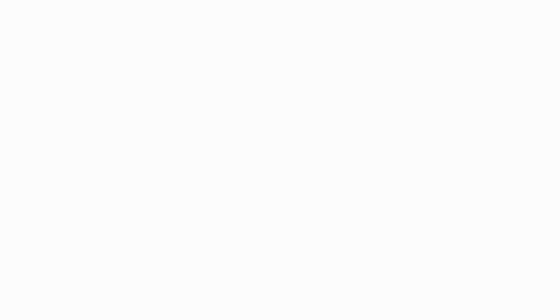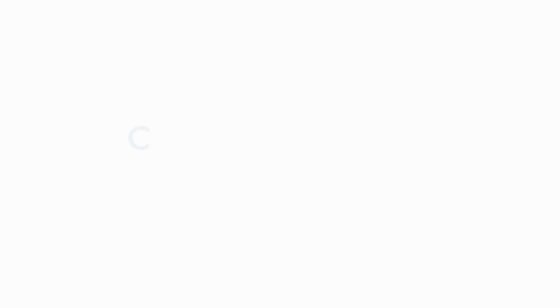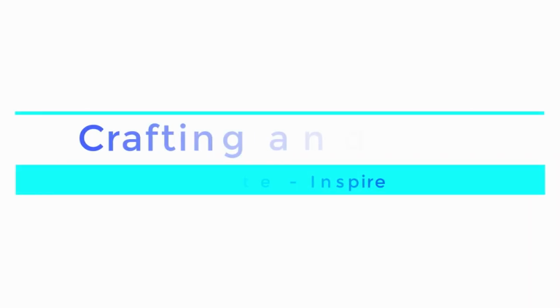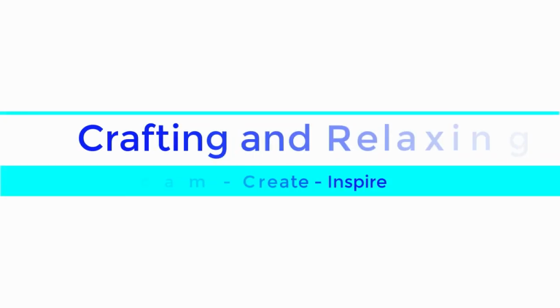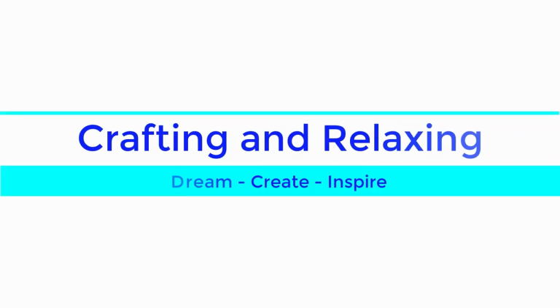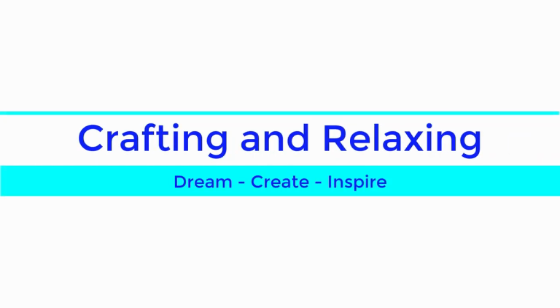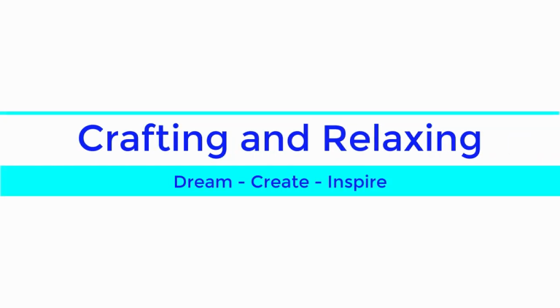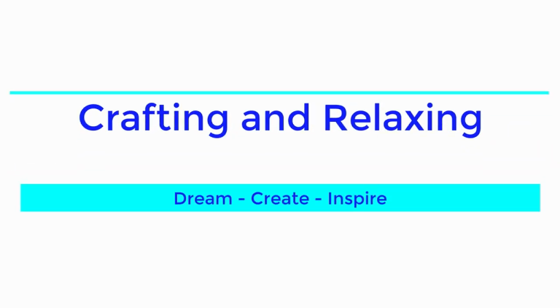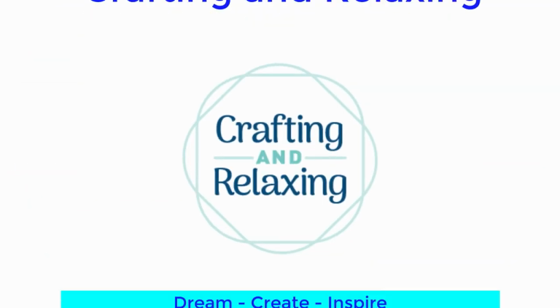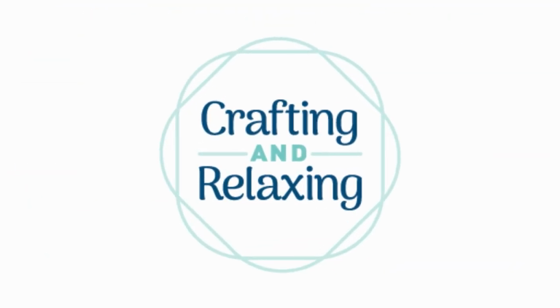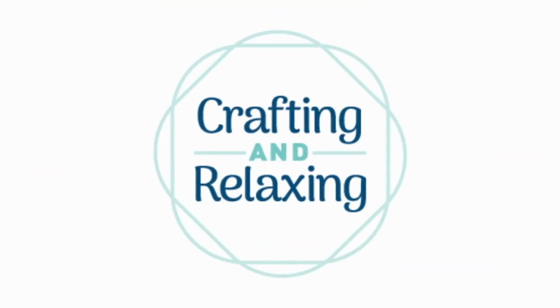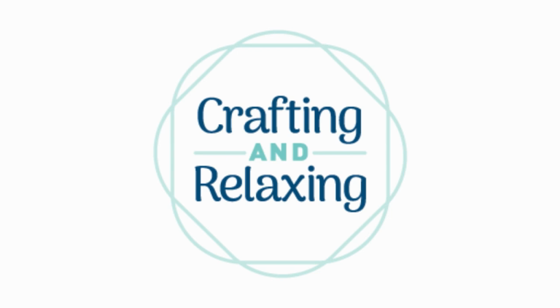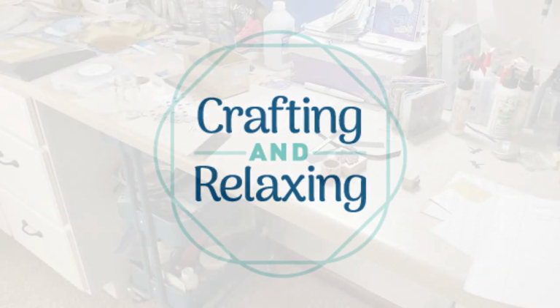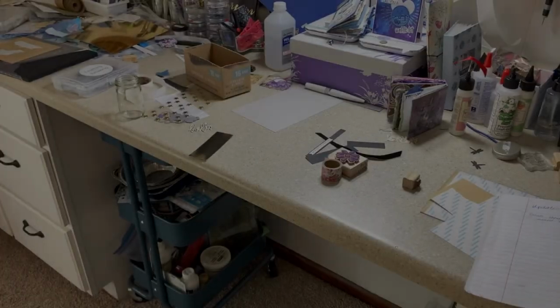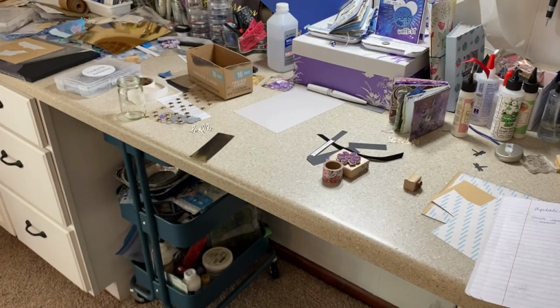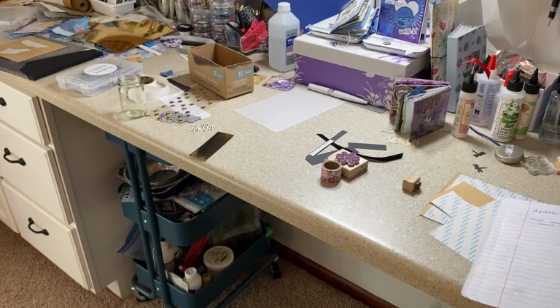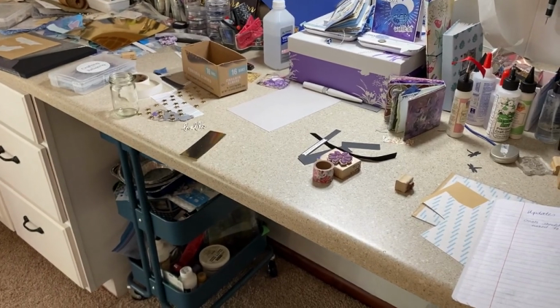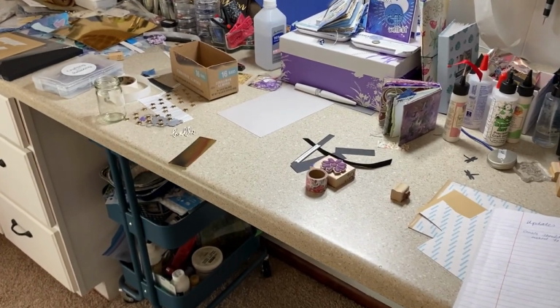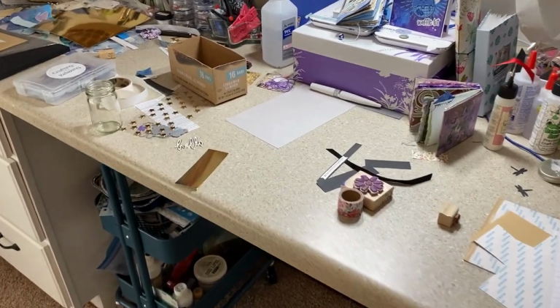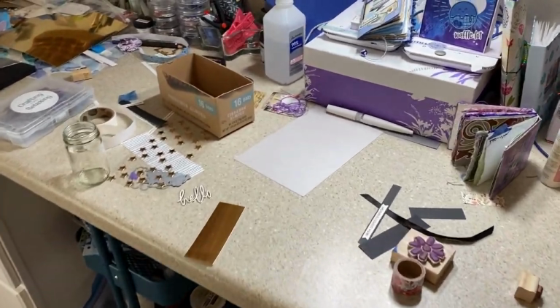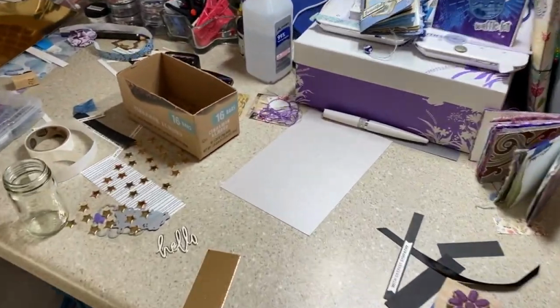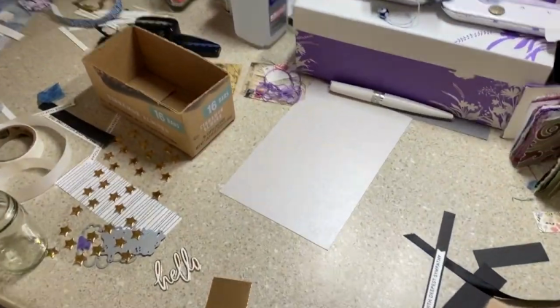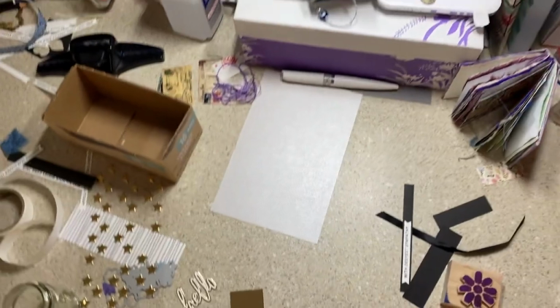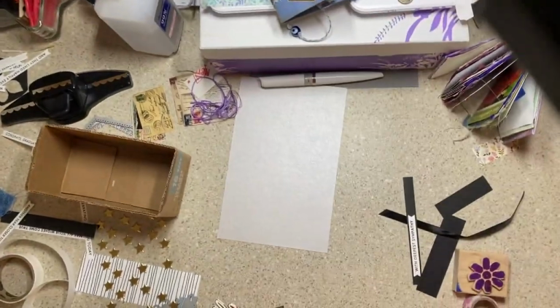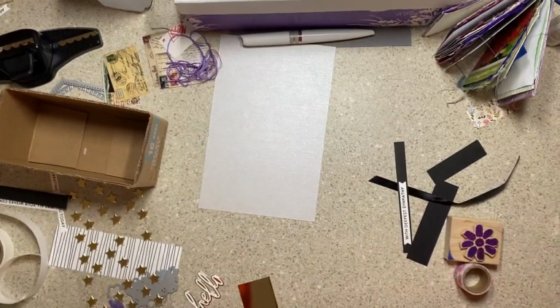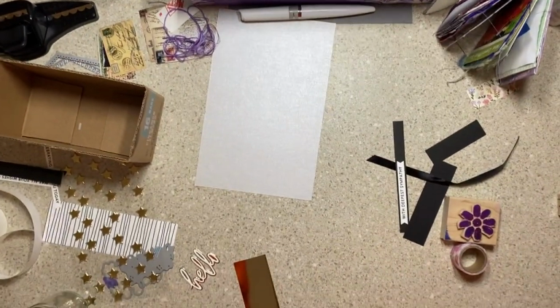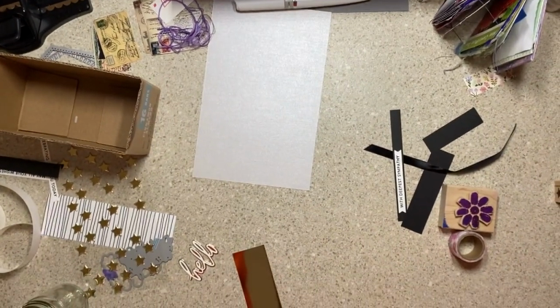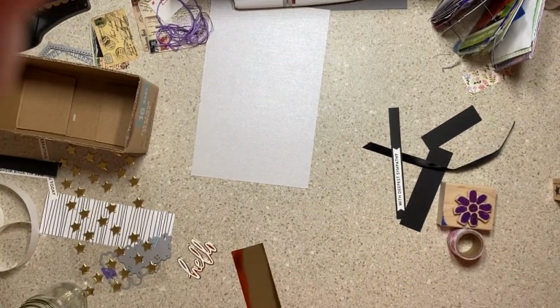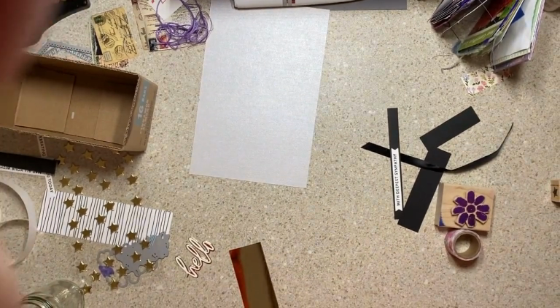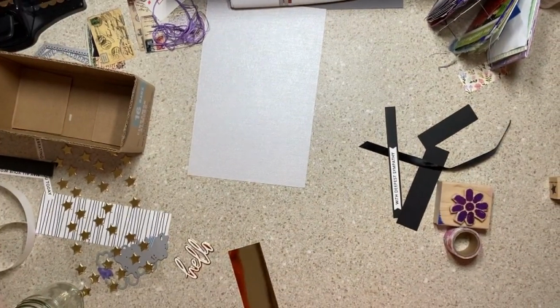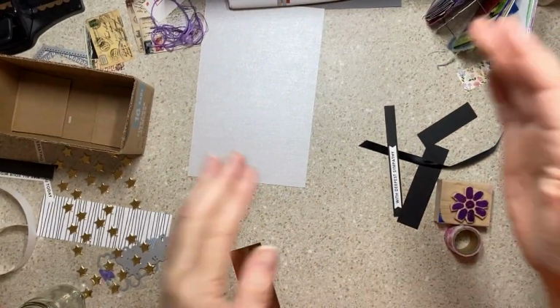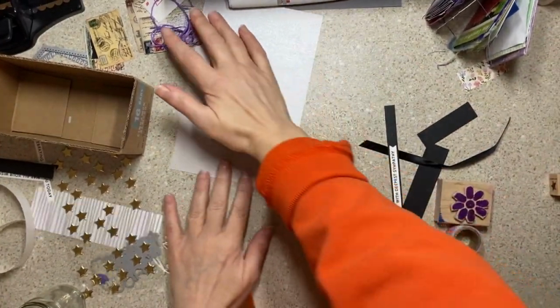Hi friends, this is Sarah from Crafting and Relaxing. Welcome, thank you so much for joining me. Today I'm bringing you an art journal page, but also a story of procrastination and how we come up with excuses for ourselves.